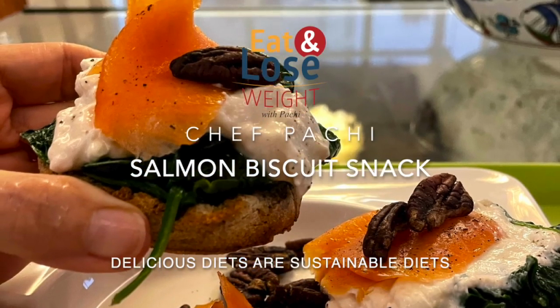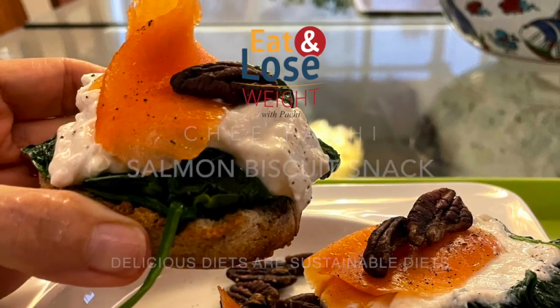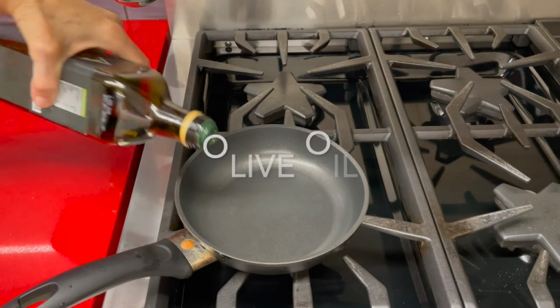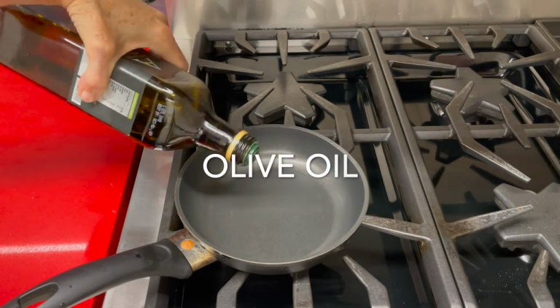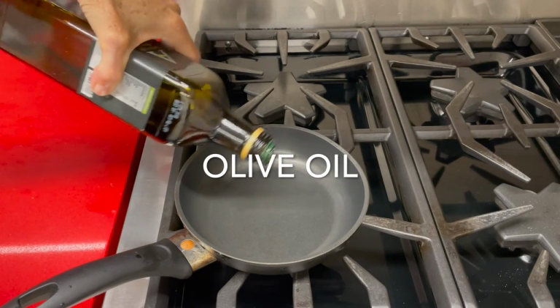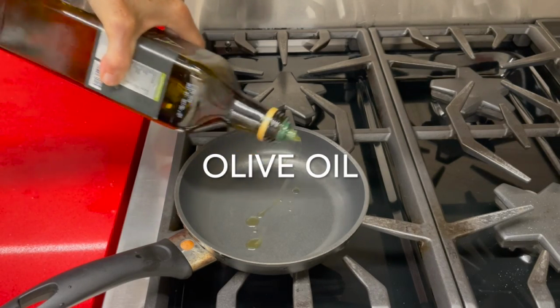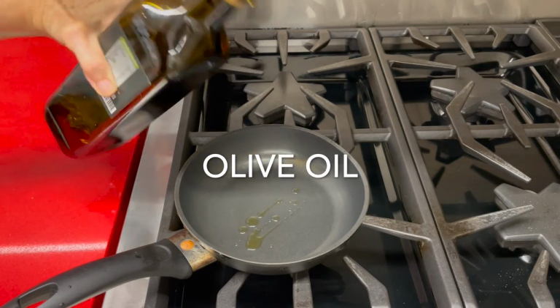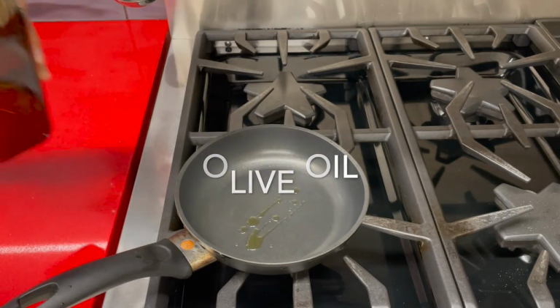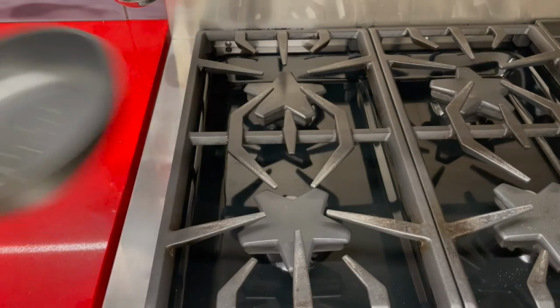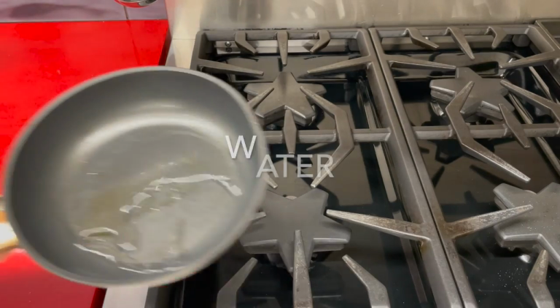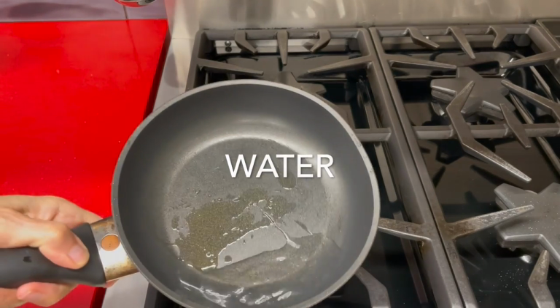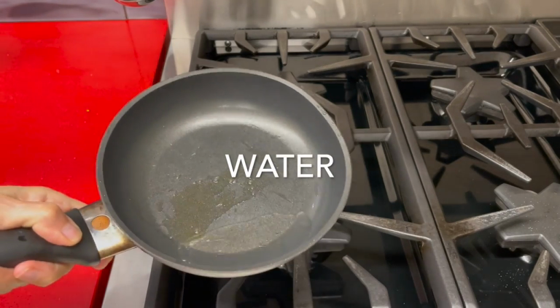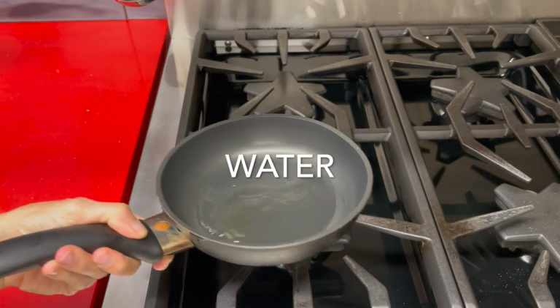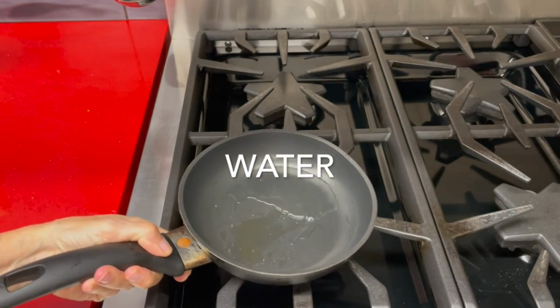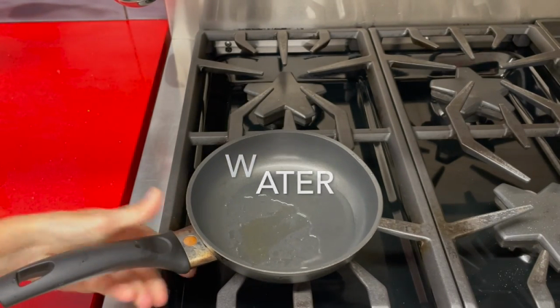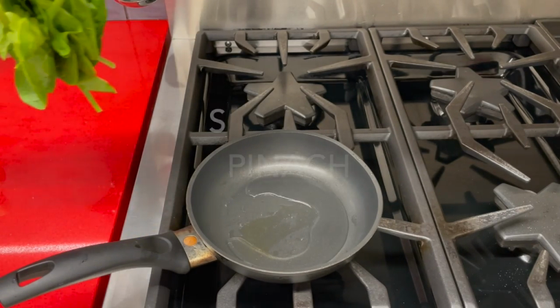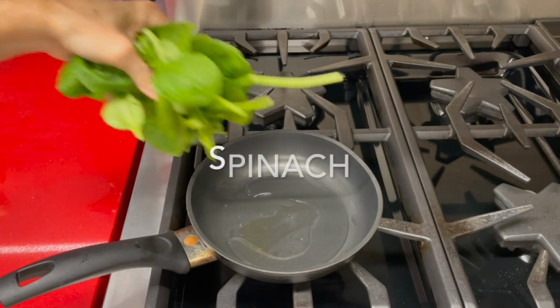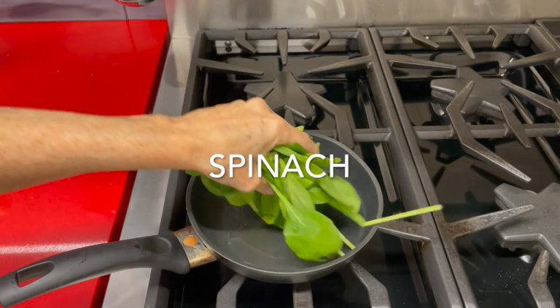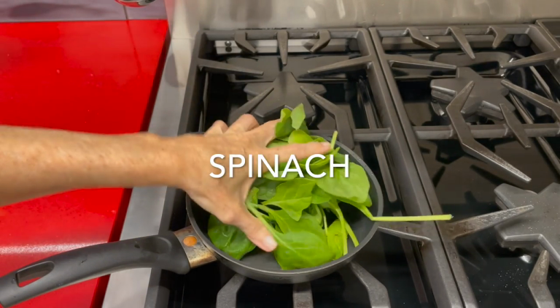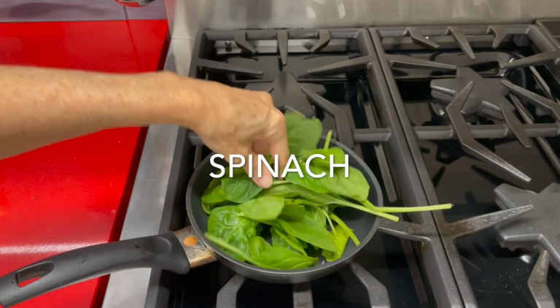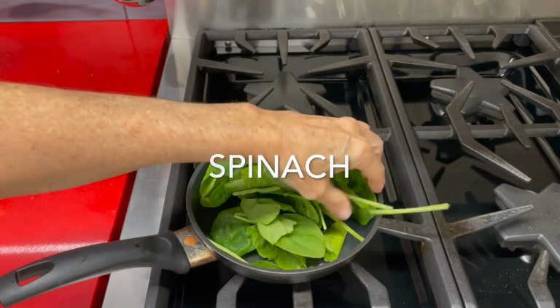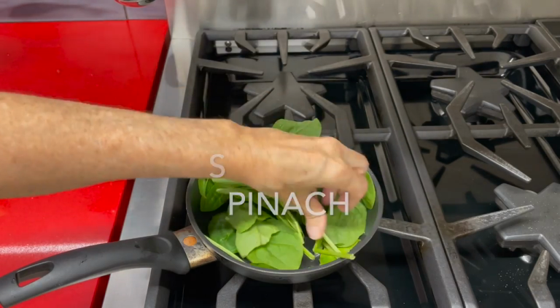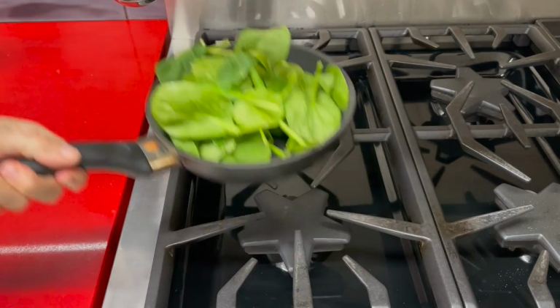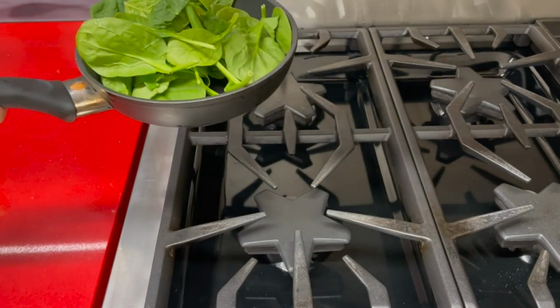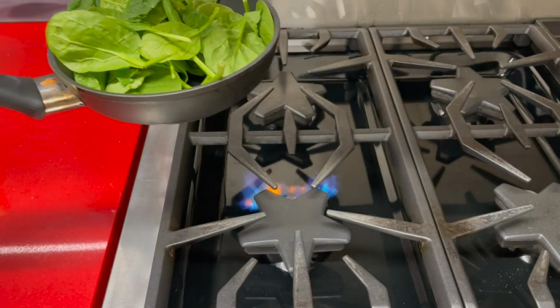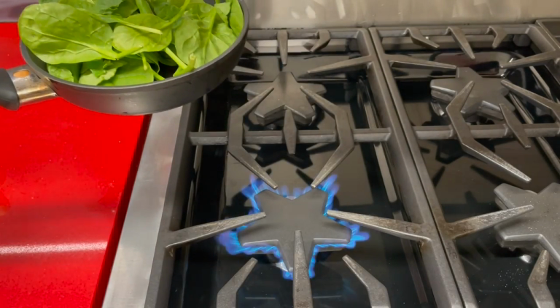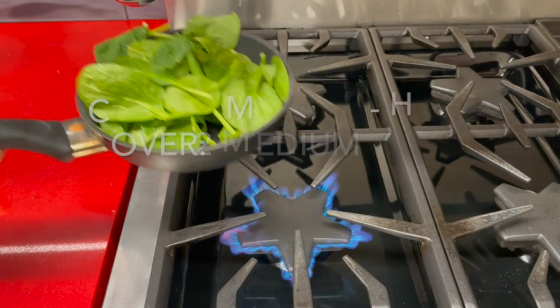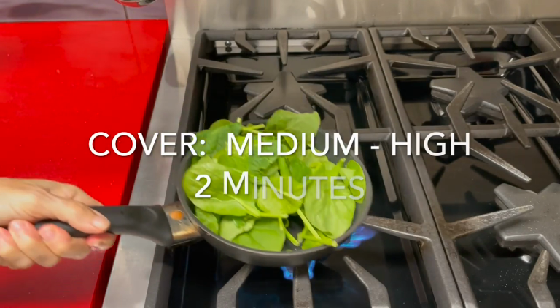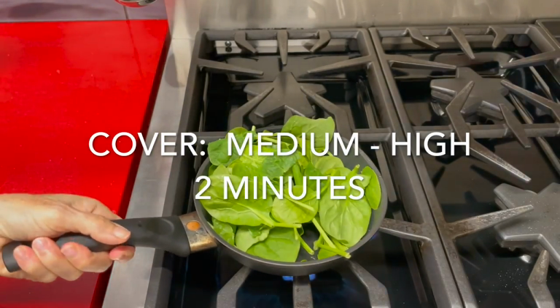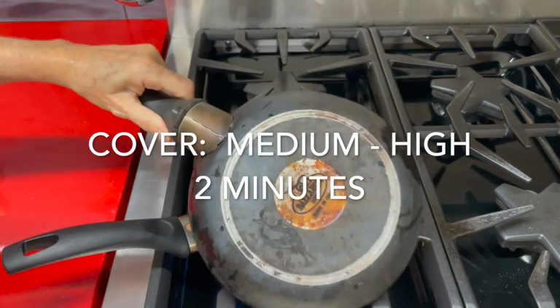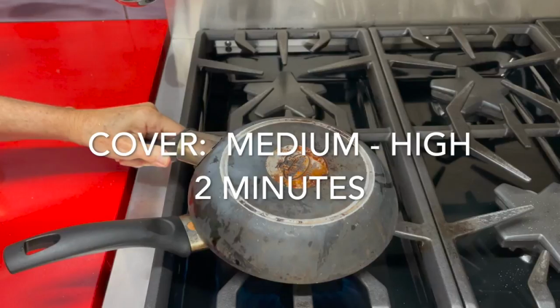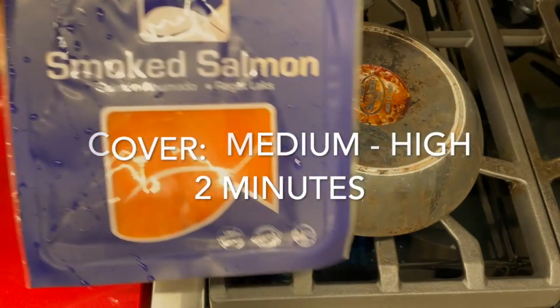The first thing we're gonna do, we're gonna cook some spinach. For this we're gonna add some olive oil to a pan, some water, then we place our spinach leaves and we cover and cook at medium-high heat for two minutes.